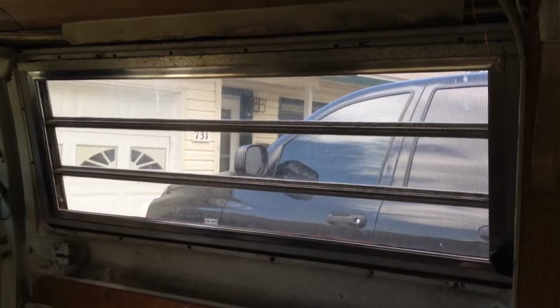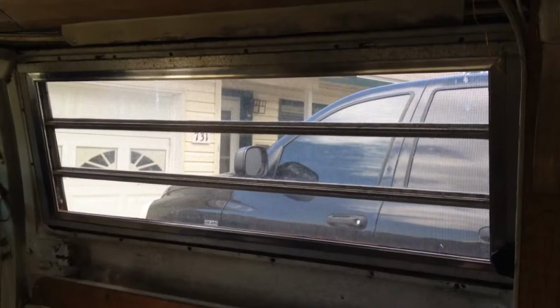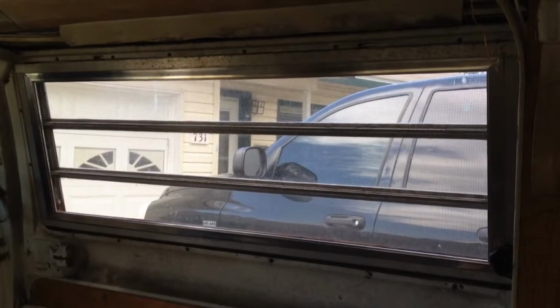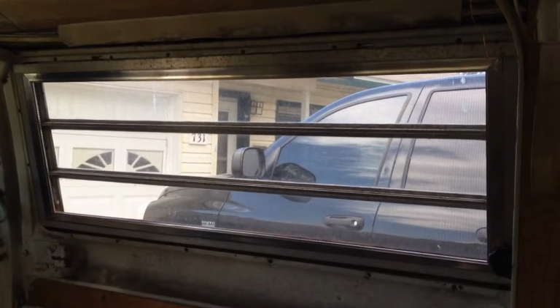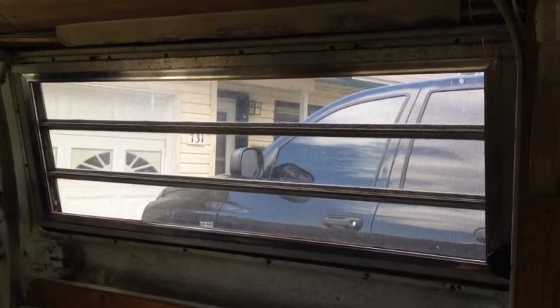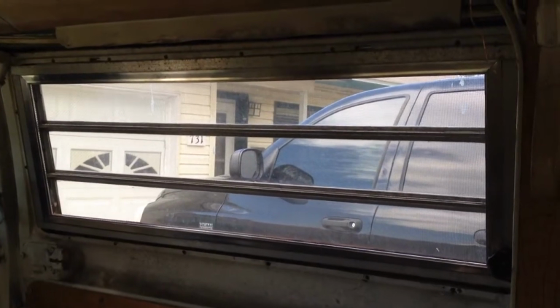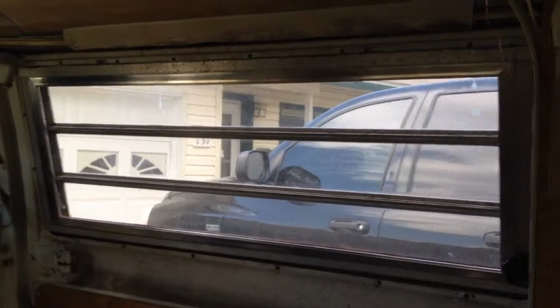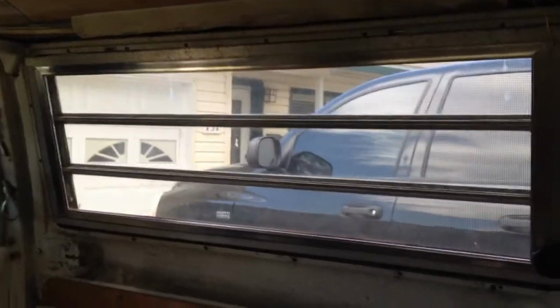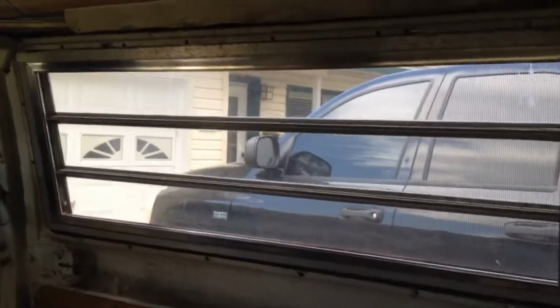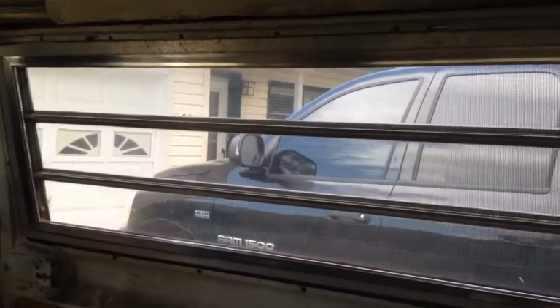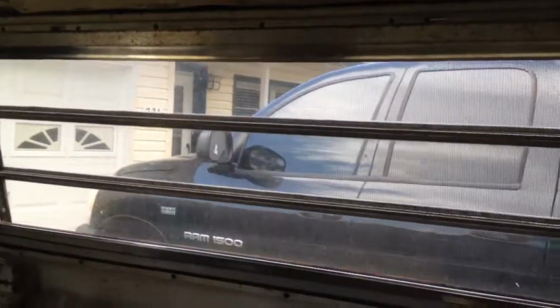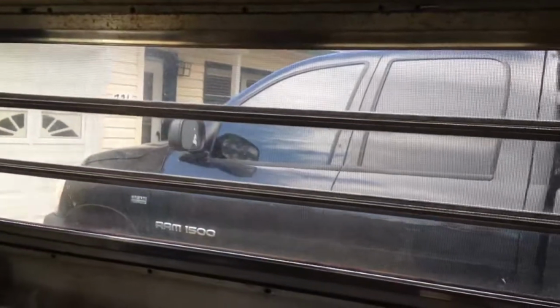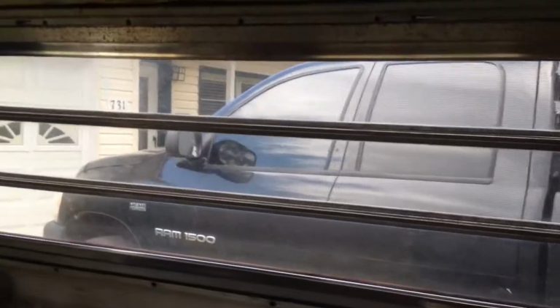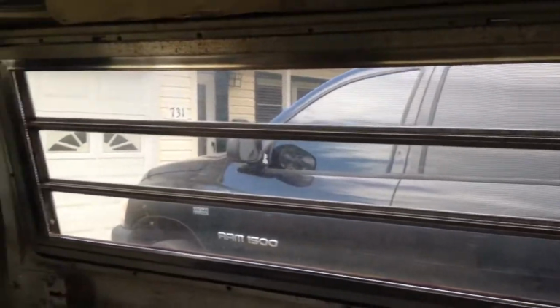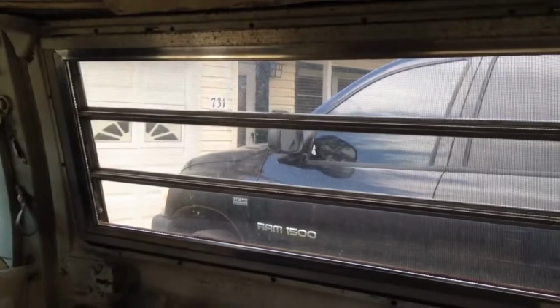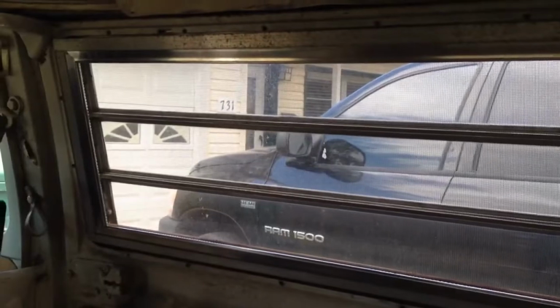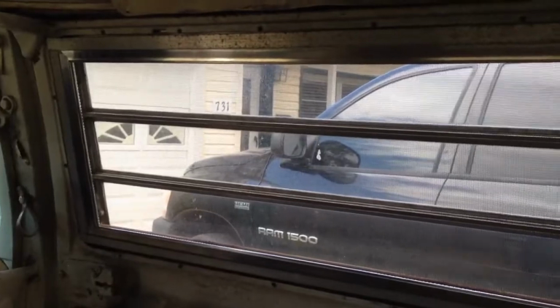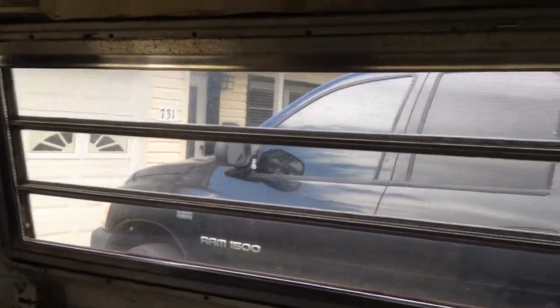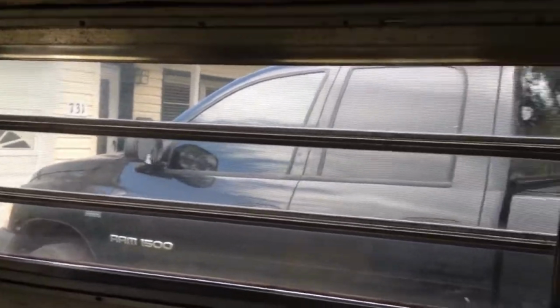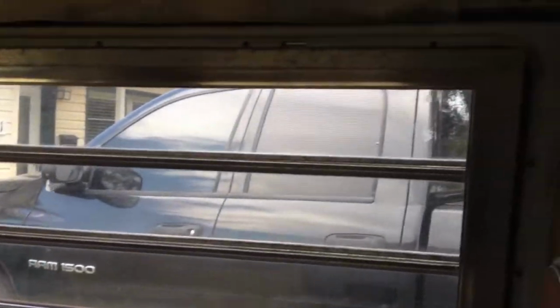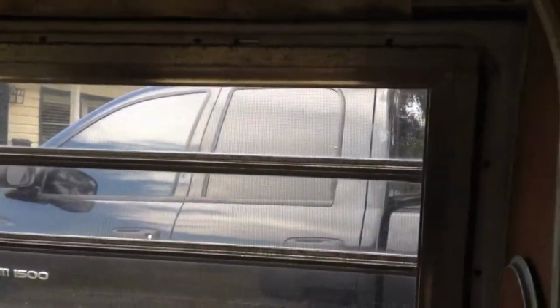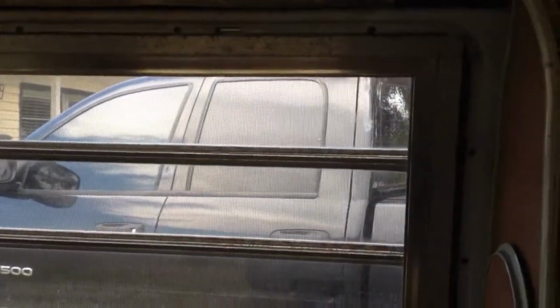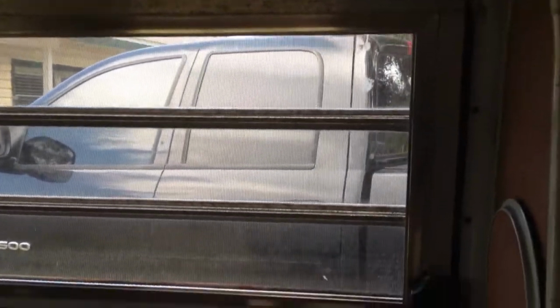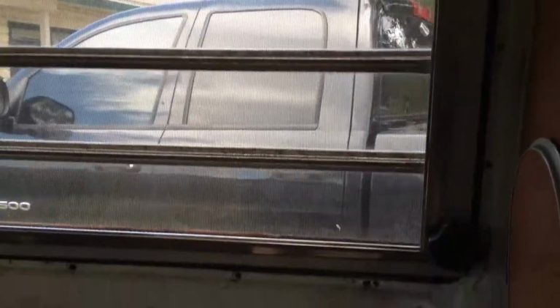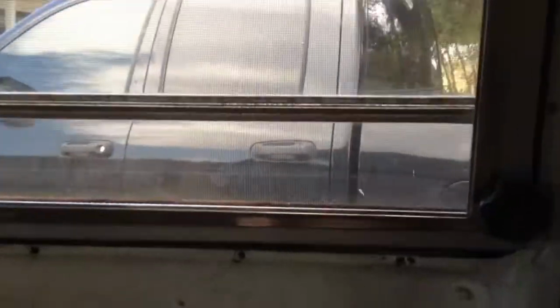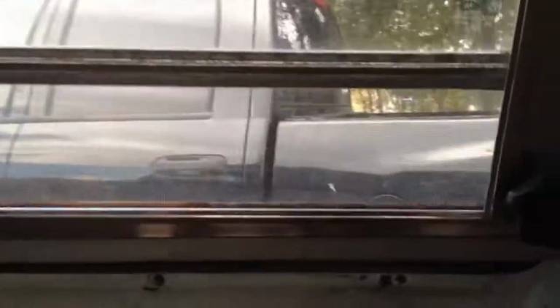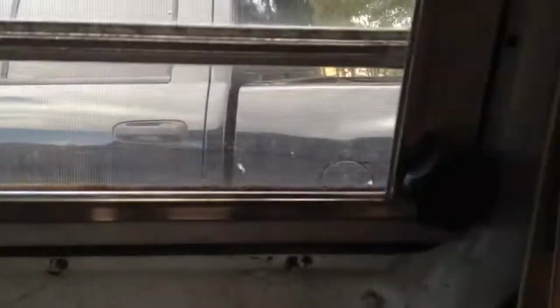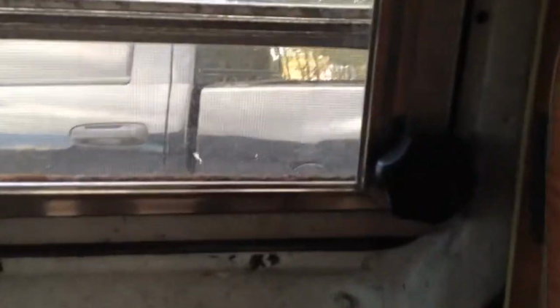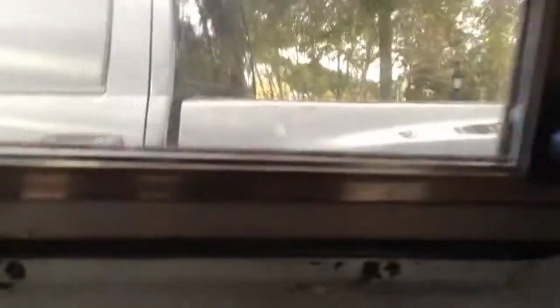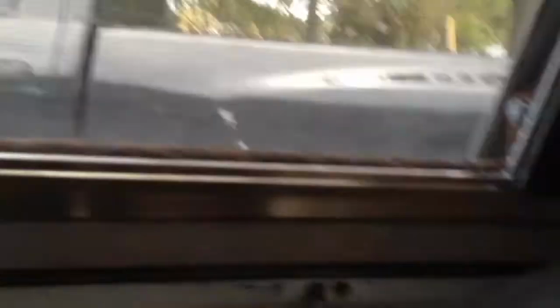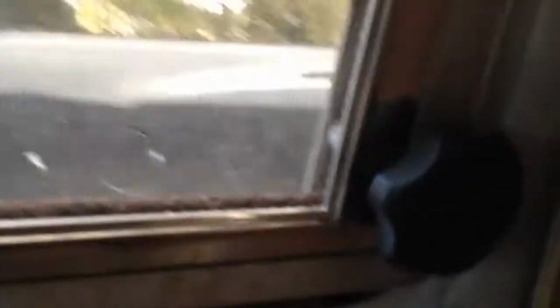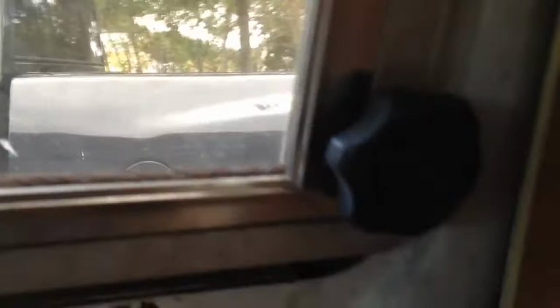Hey guys, it's Zippy here and this is a quick video on how to properly install and remove a window screen in your Volkswagen camper.